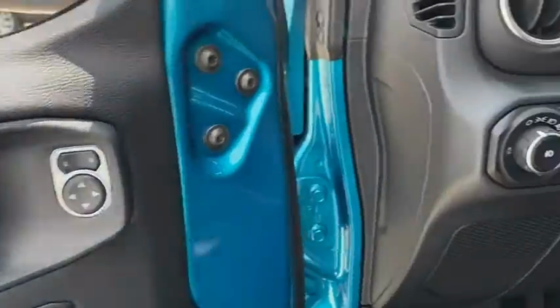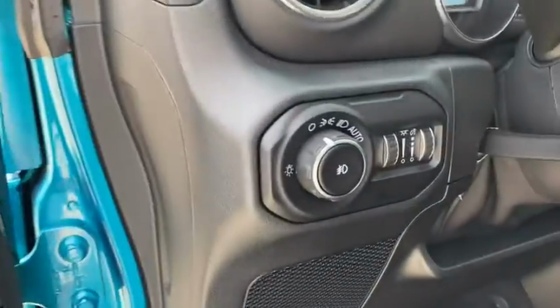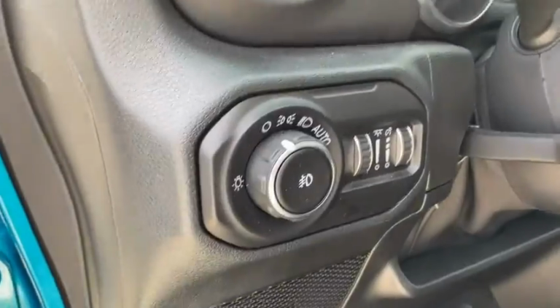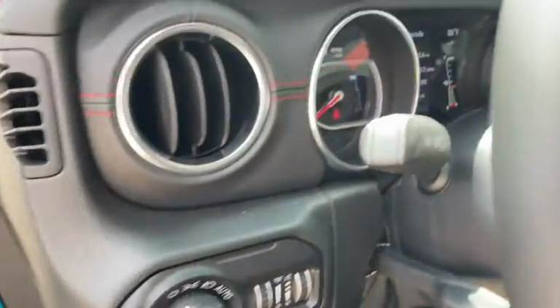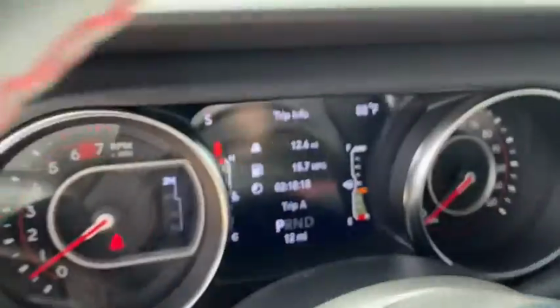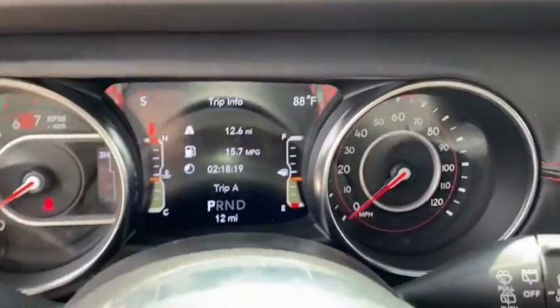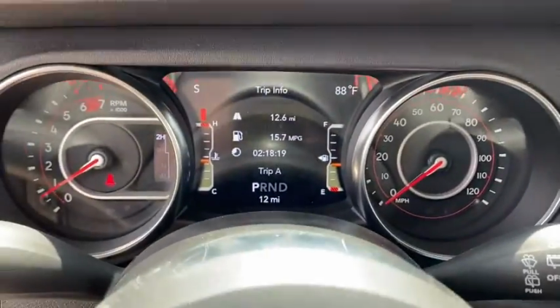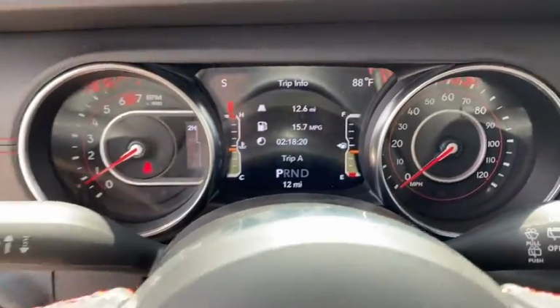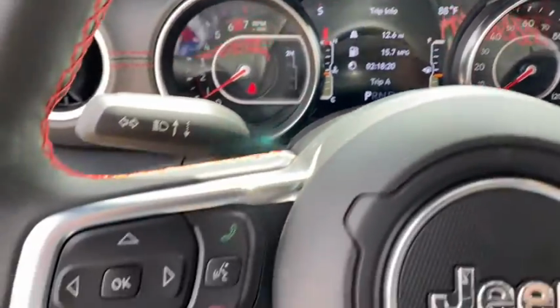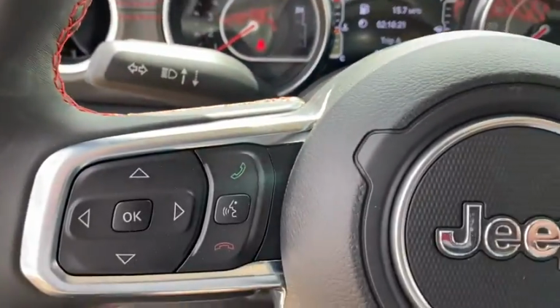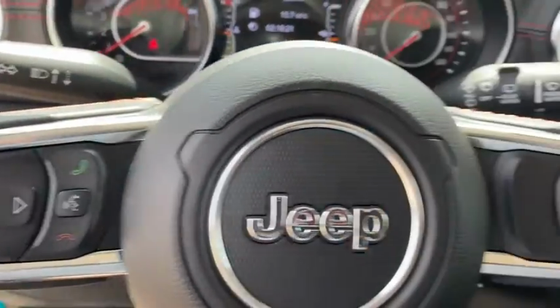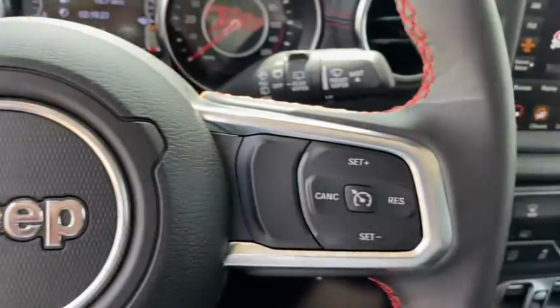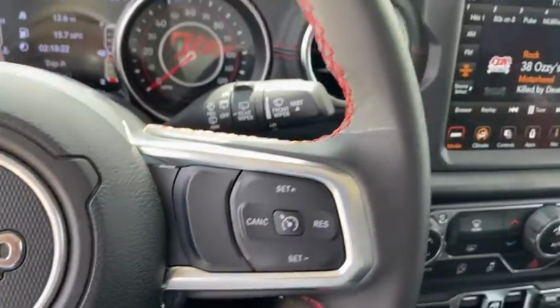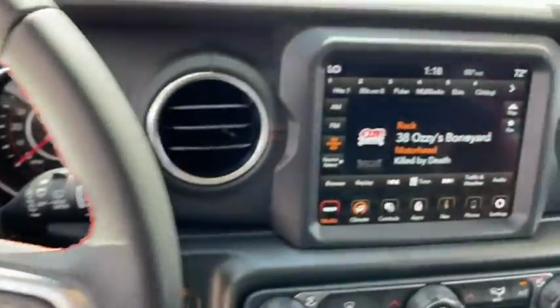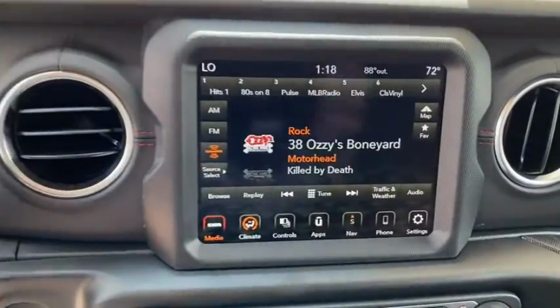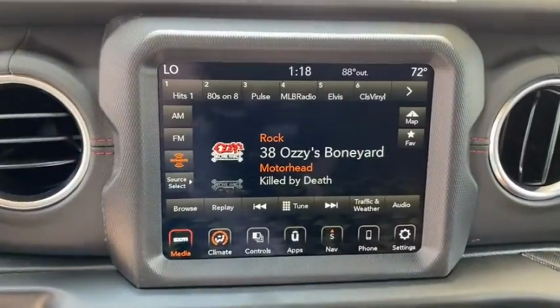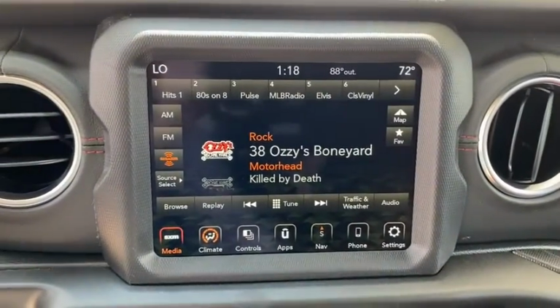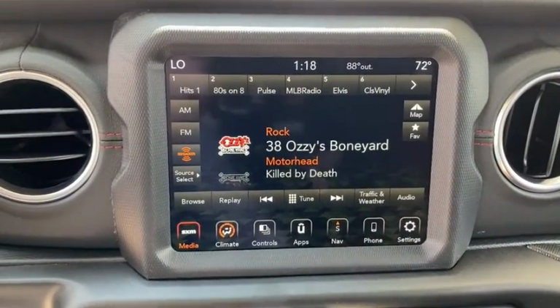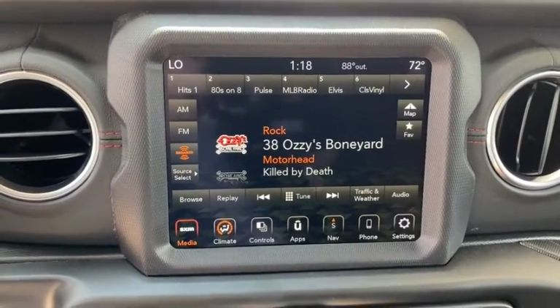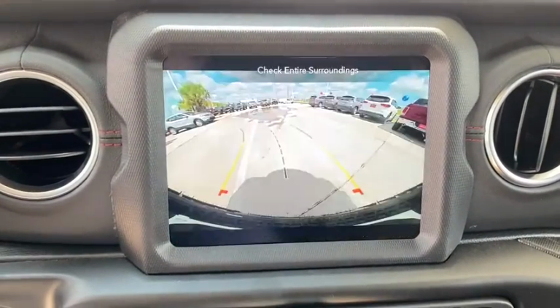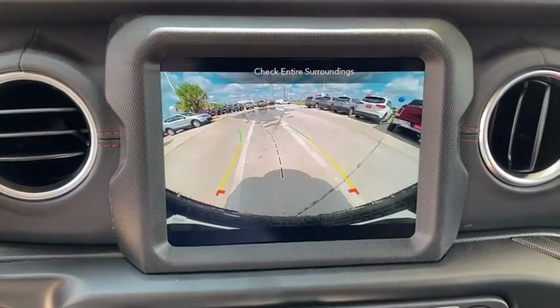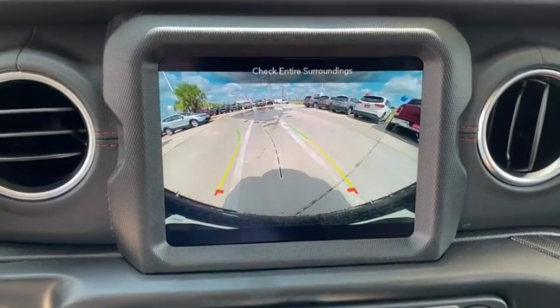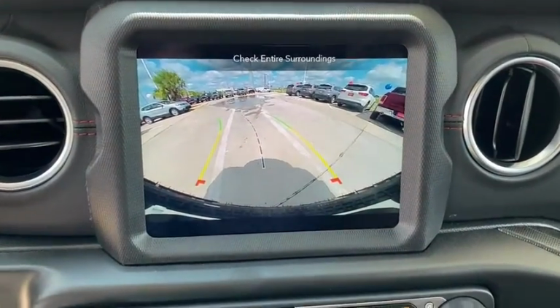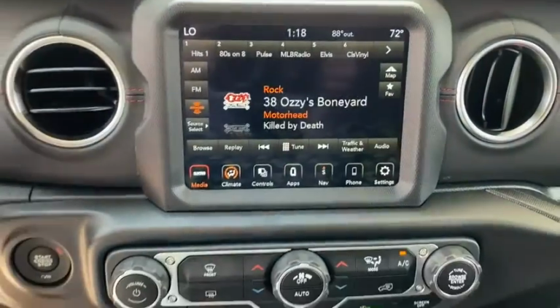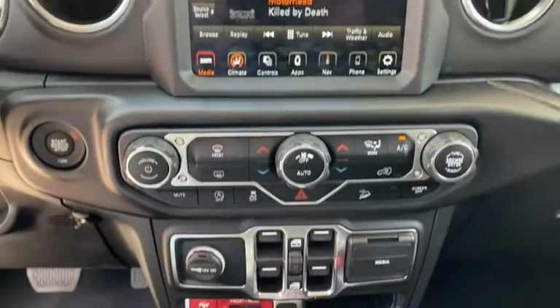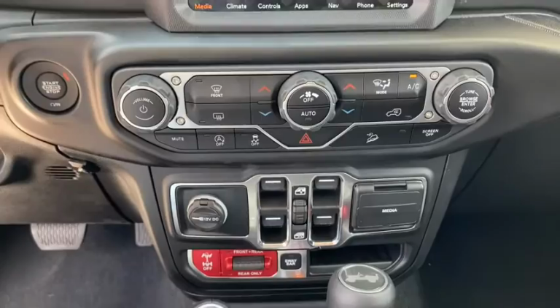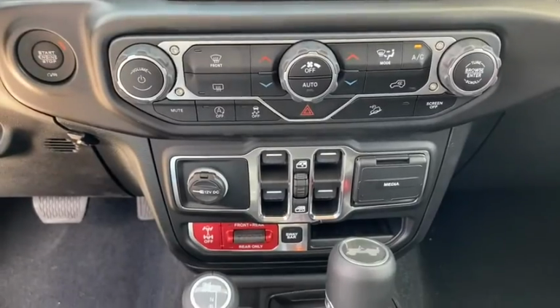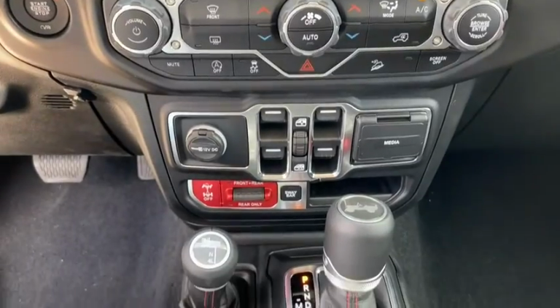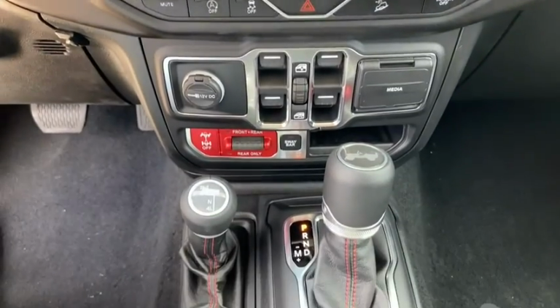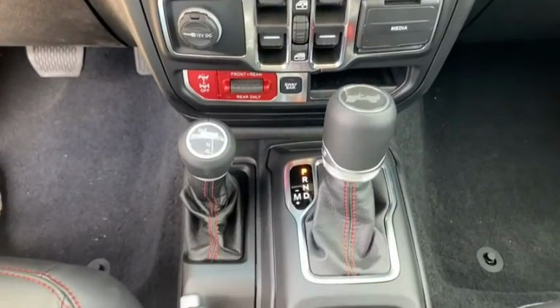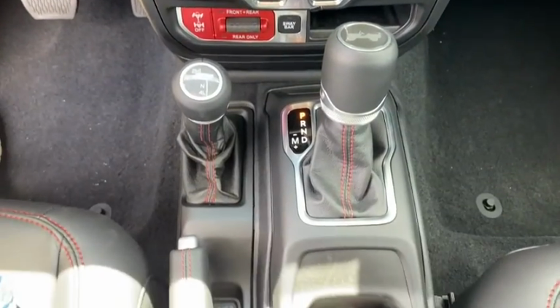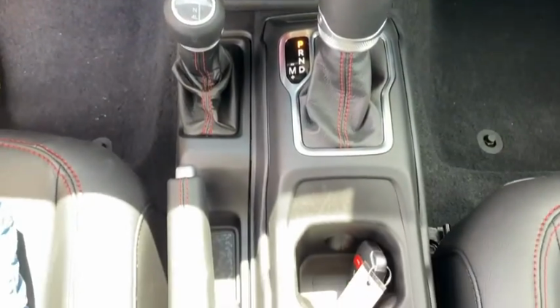Here are some of this vehicle's great options: keyless entry, remote engine start, running boards, backup camera, navigation system, four-wheel drive, leather-wrapped steering wheel, adjustable steering wheel, power steering, driver lumbar.